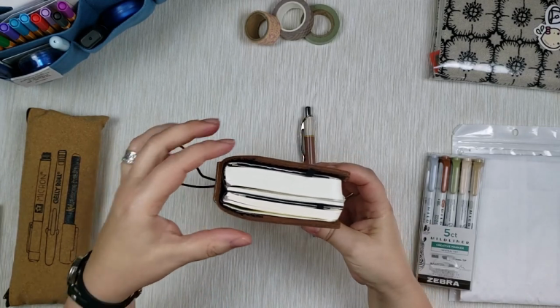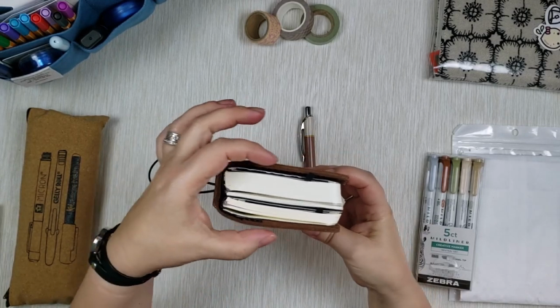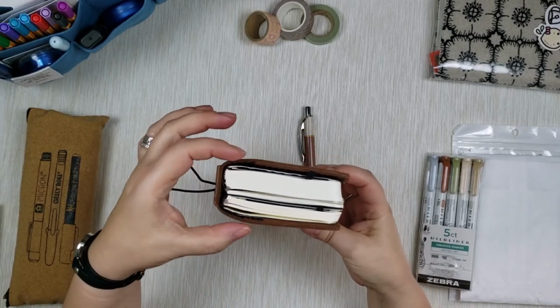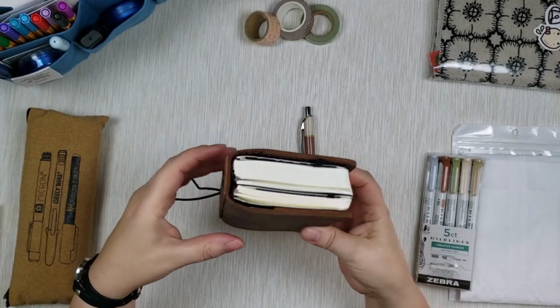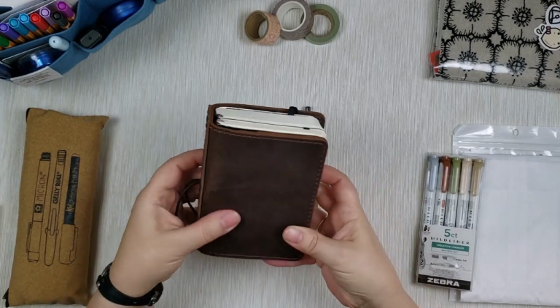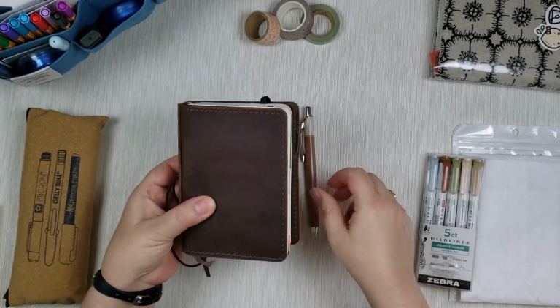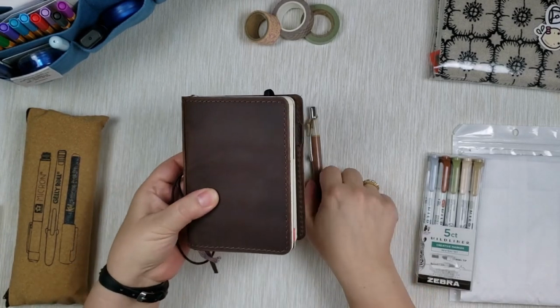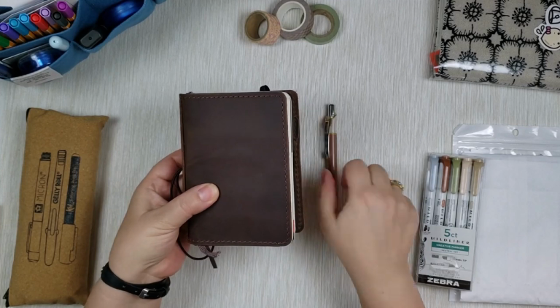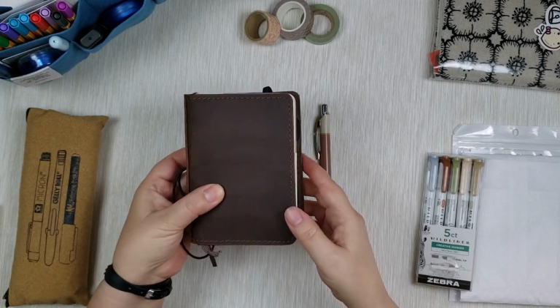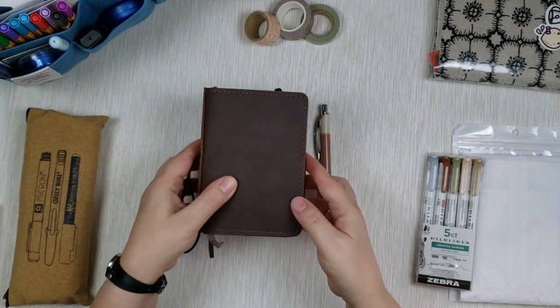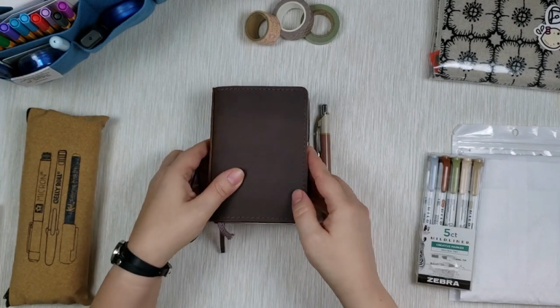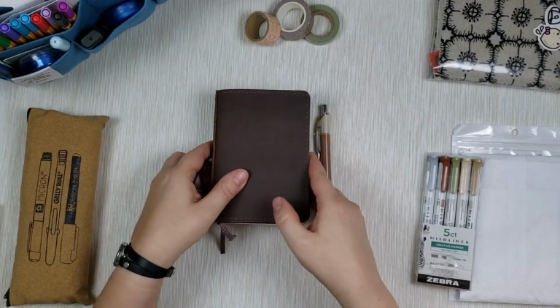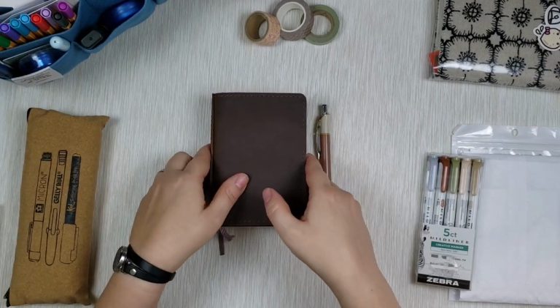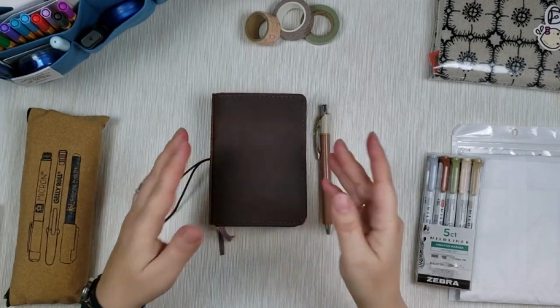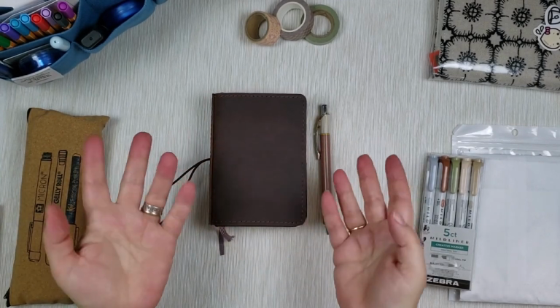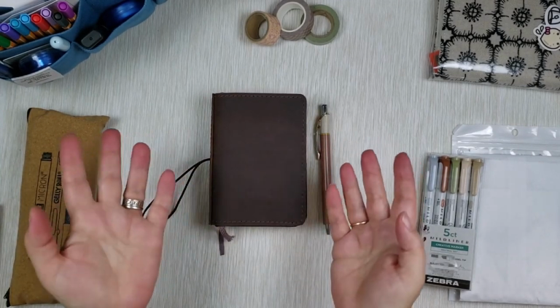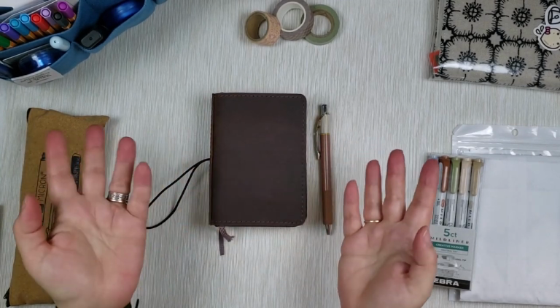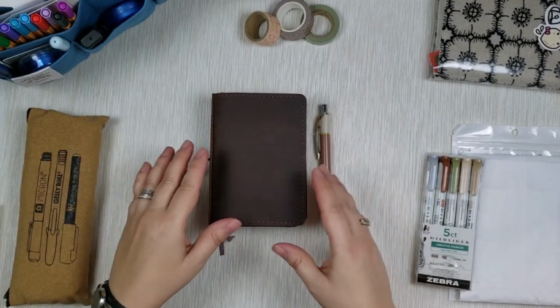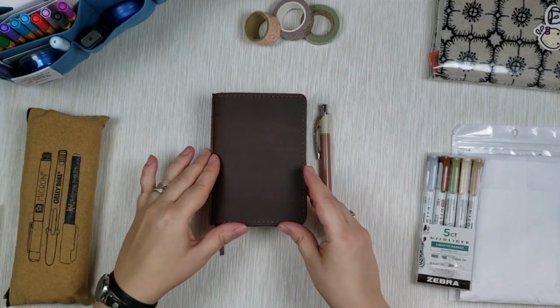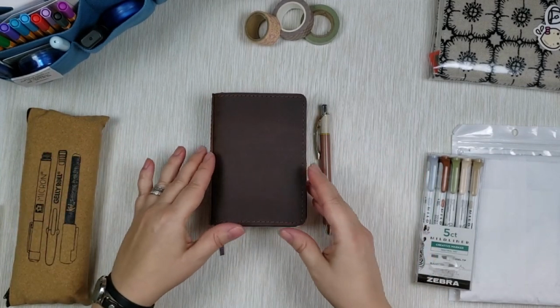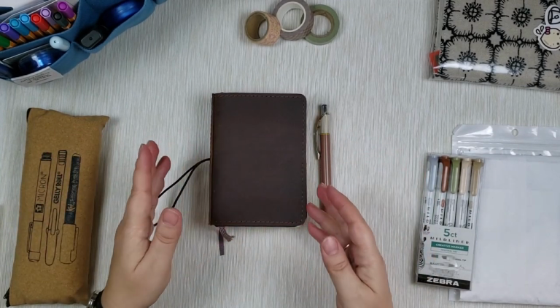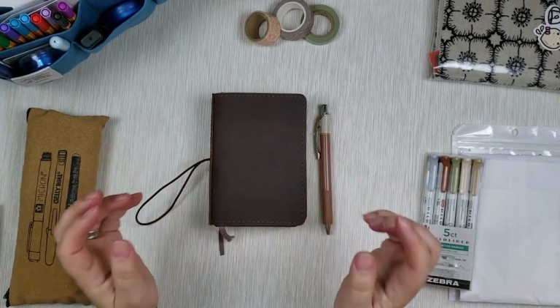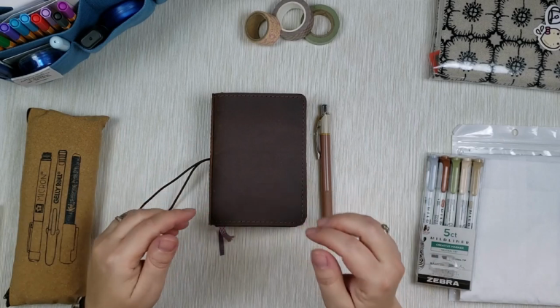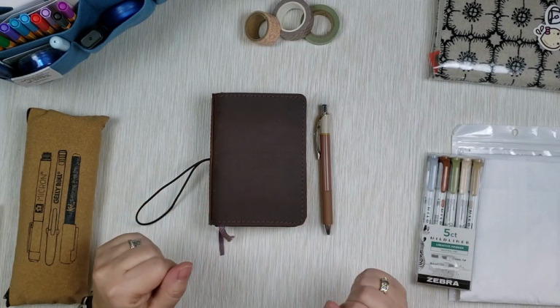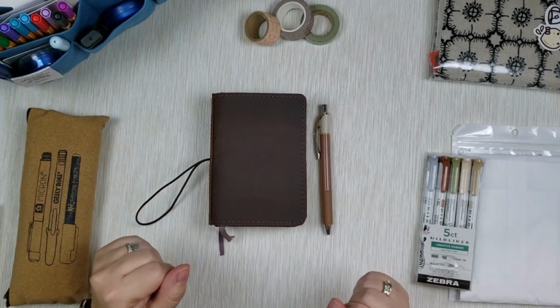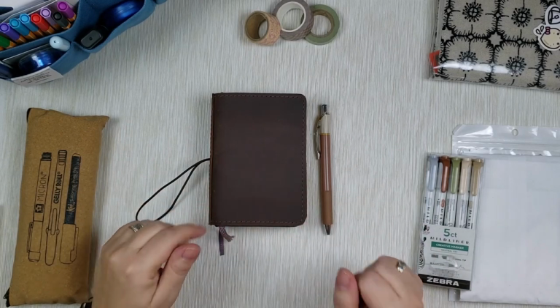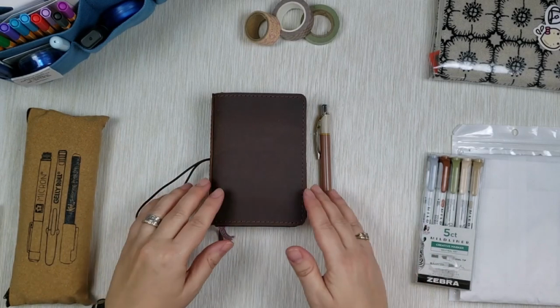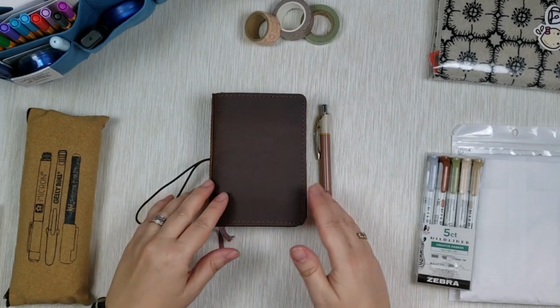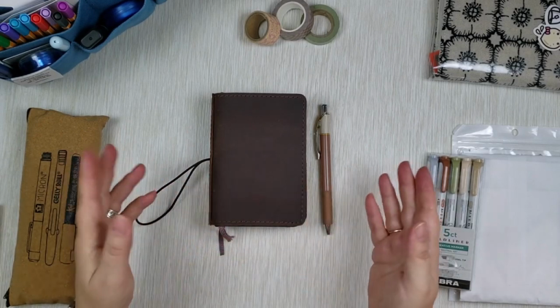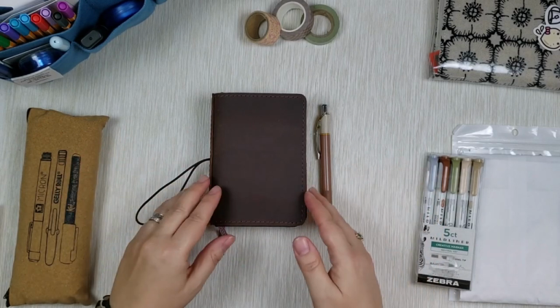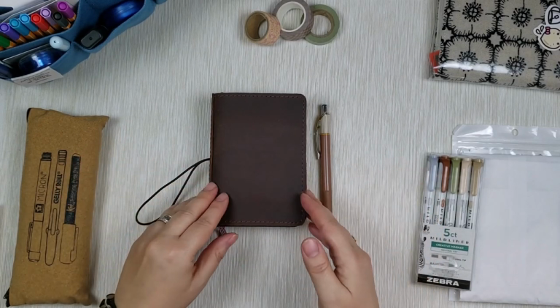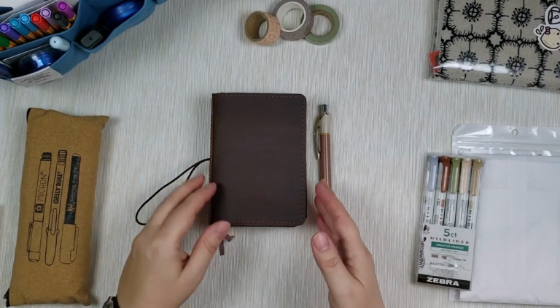If you're looking for a cover that fits your pocket planner in this flush manner, I recommend the September Leather cover. It has a spine so it gives real structure to pocket planners and fits them really well. It hugs them just right and is very well priced — I believe it's about $23–$25 on Amazon. I'll put links in the description below.